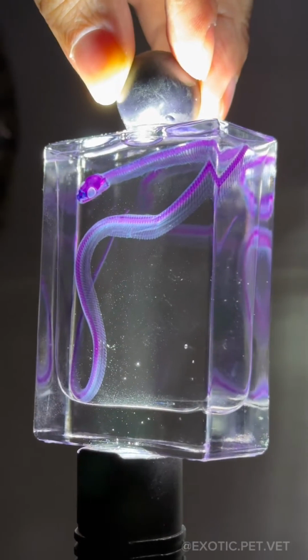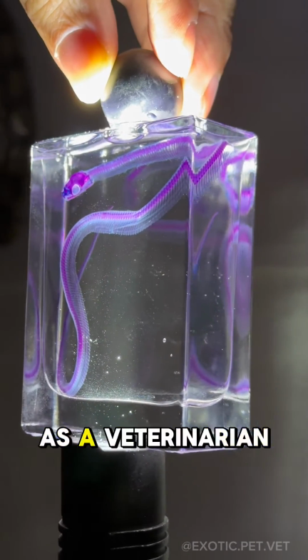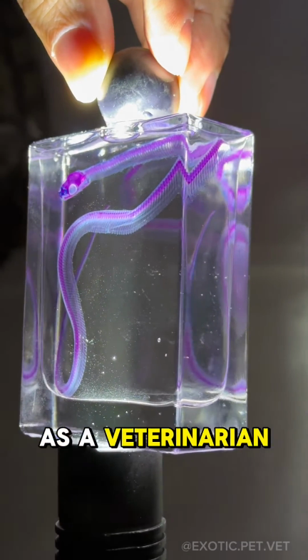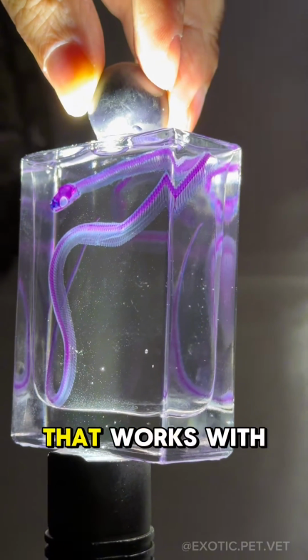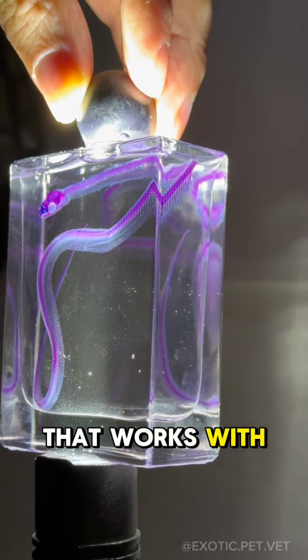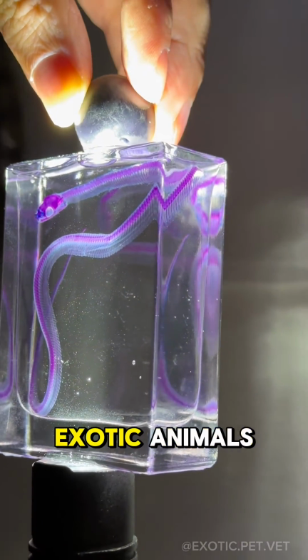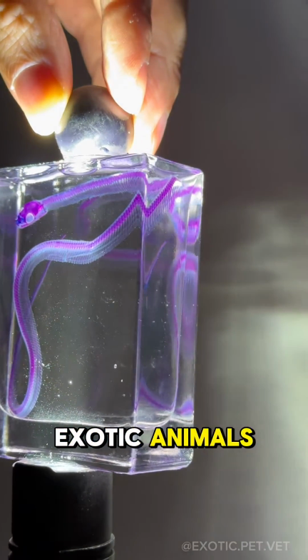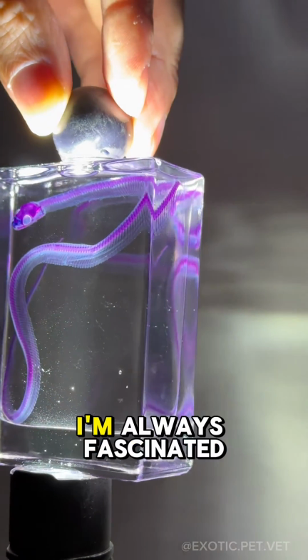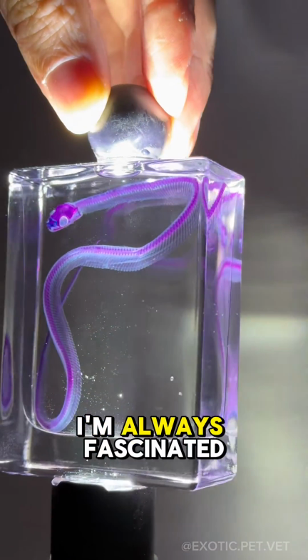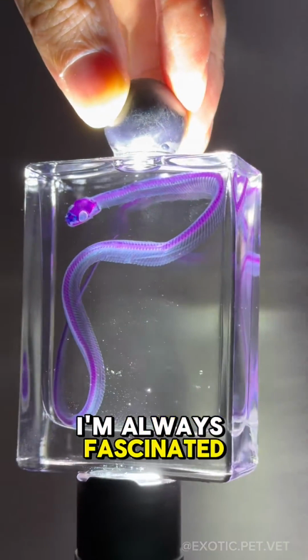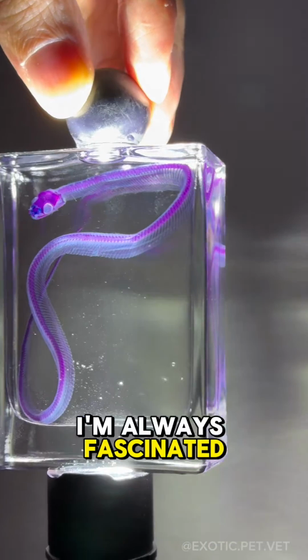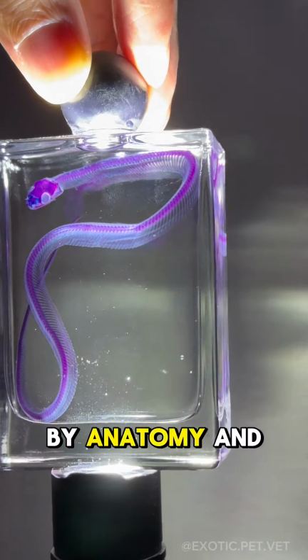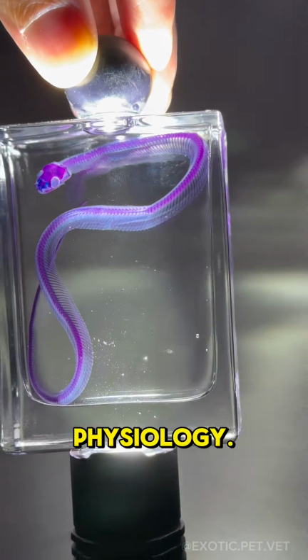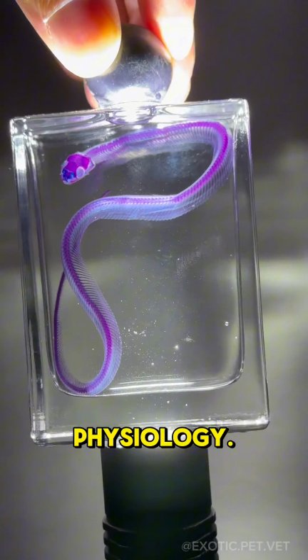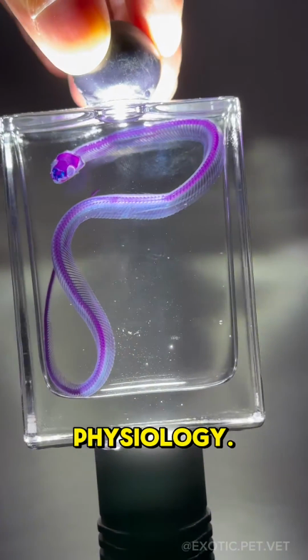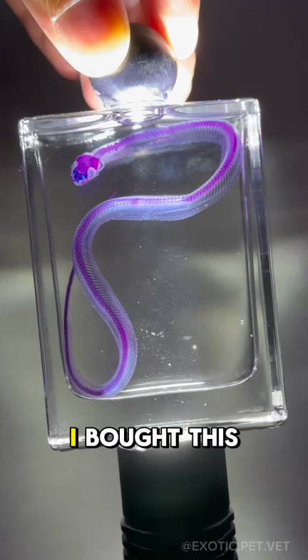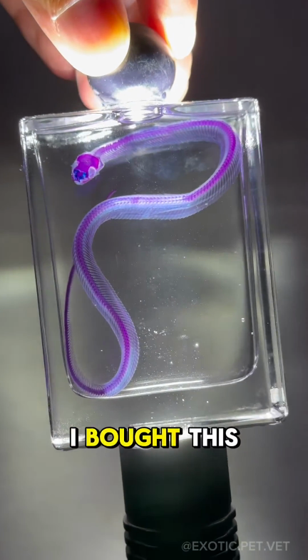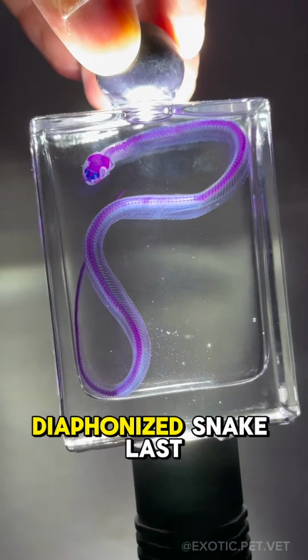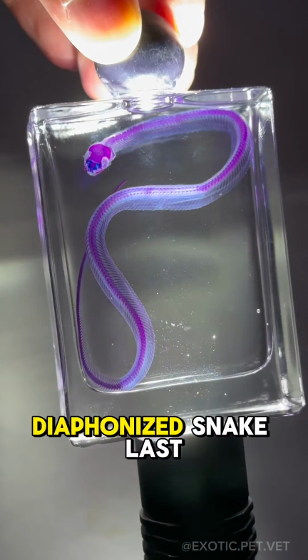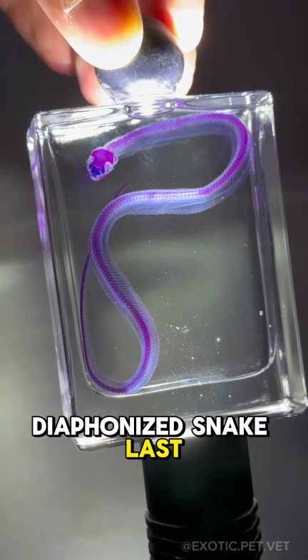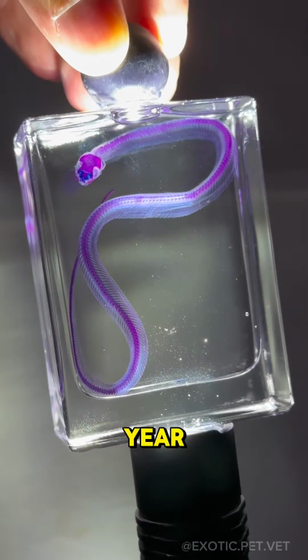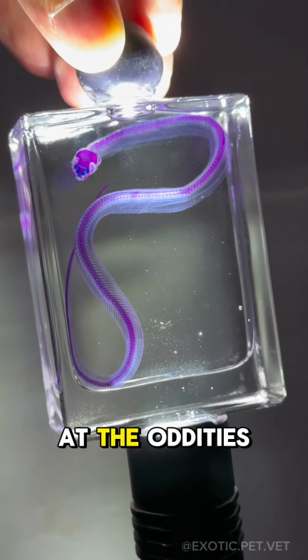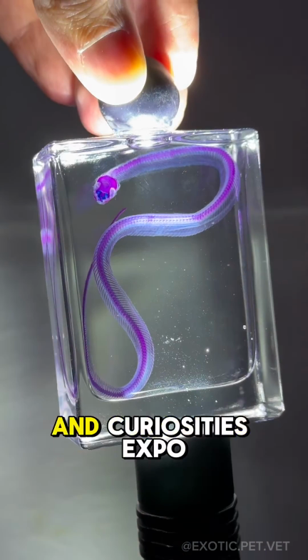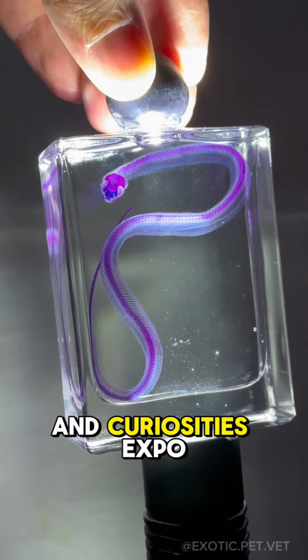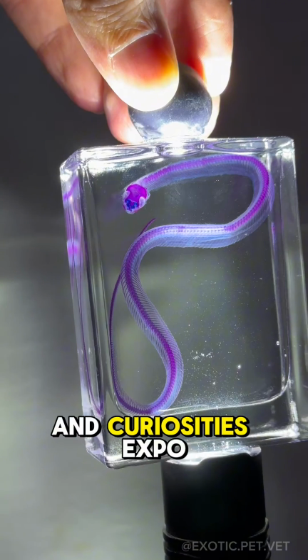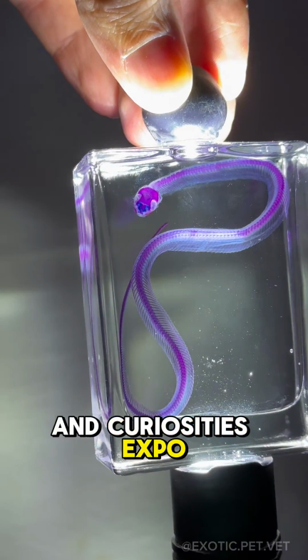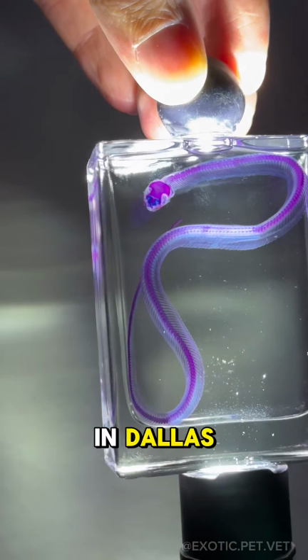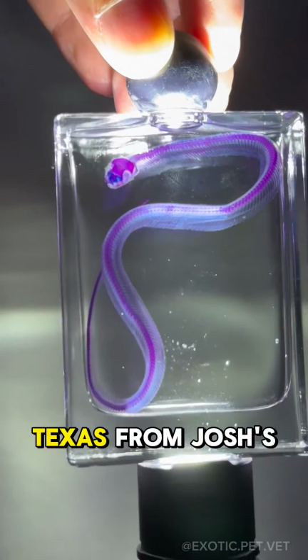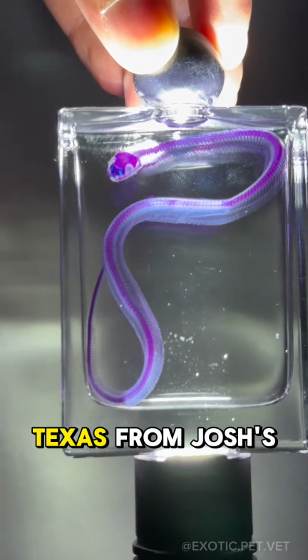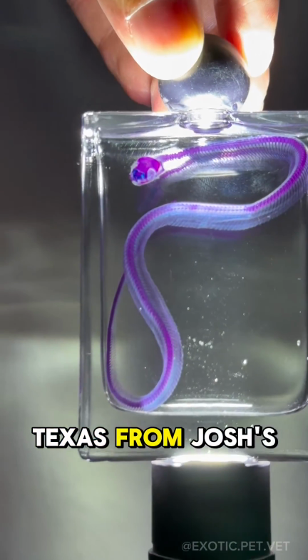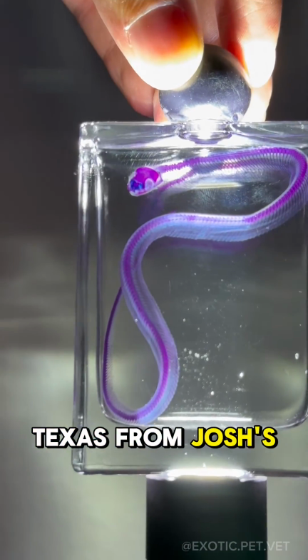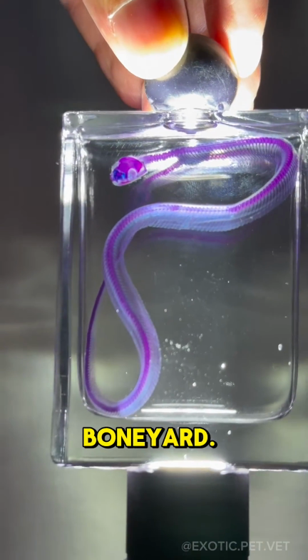As a veterinarian that works with exotic animals, I'm always fascinated by anatomy and physiology. I bought this diaphonized snake last year at the Oddities and Curiosities Expo in Dallas, Texas from Josh's Boneyard.